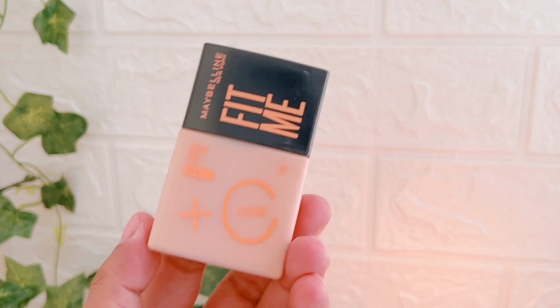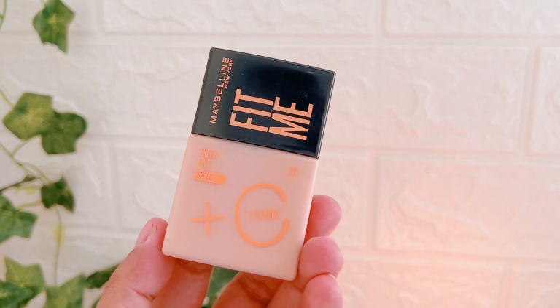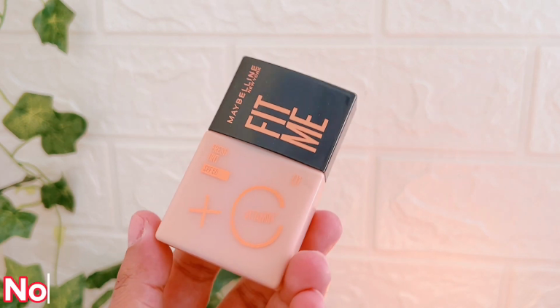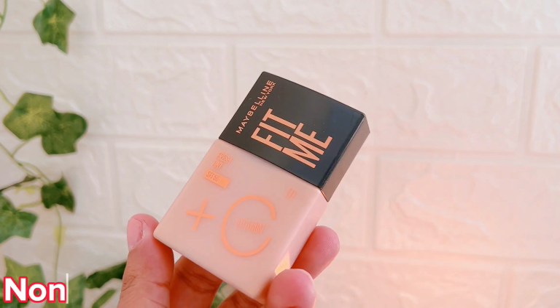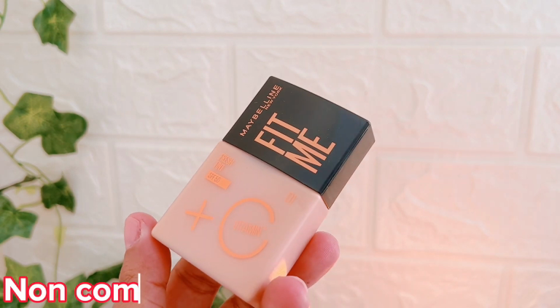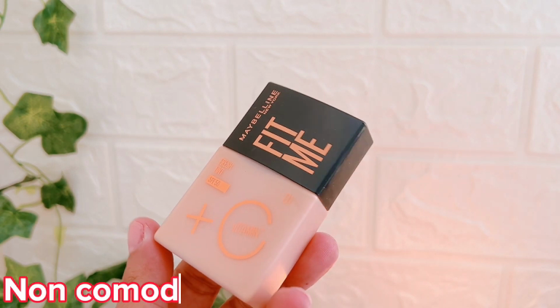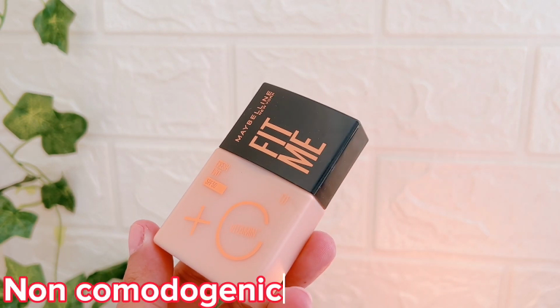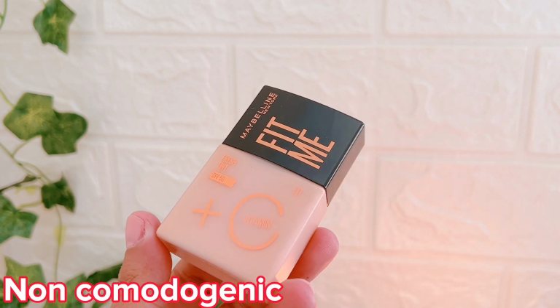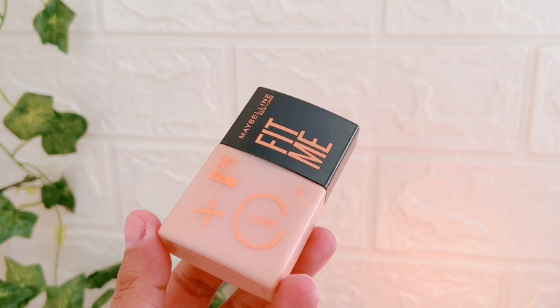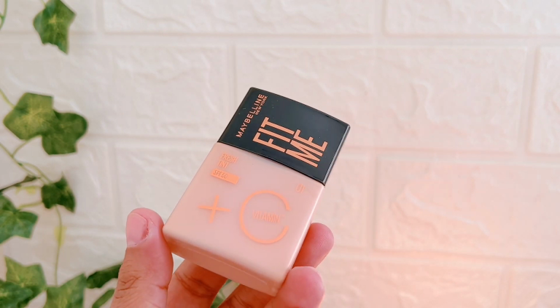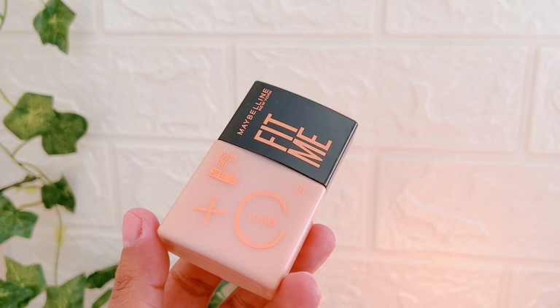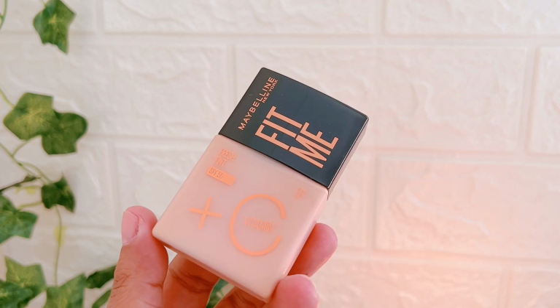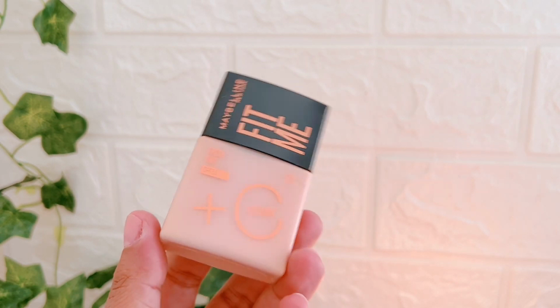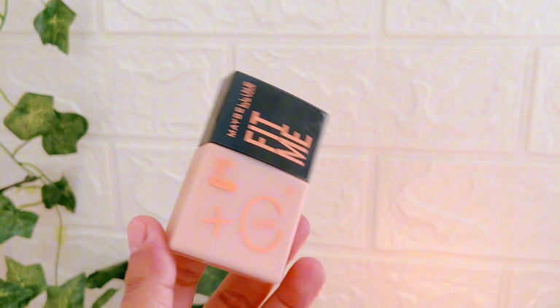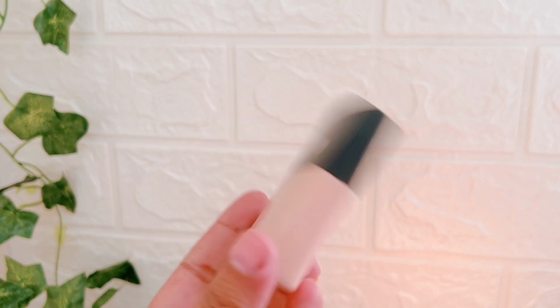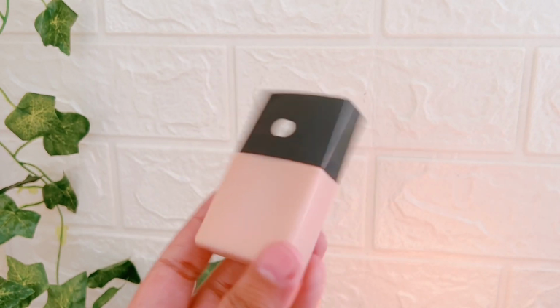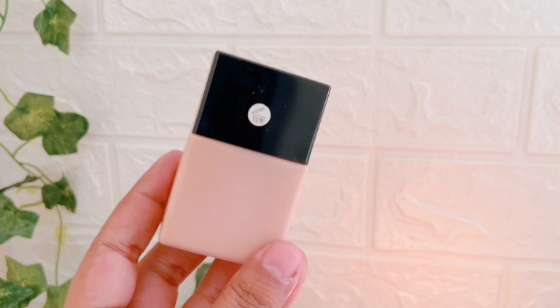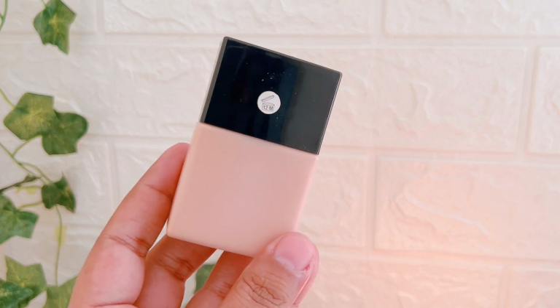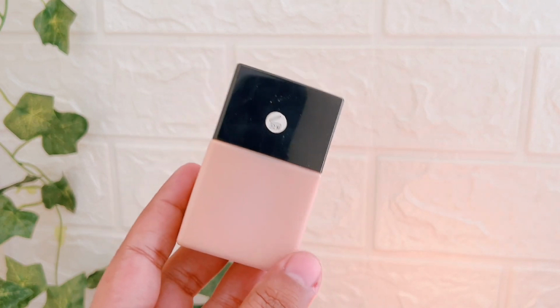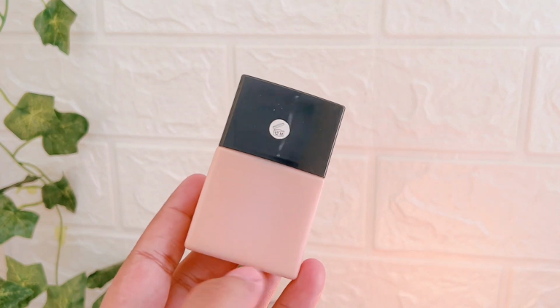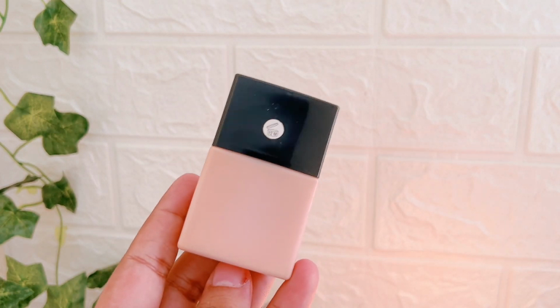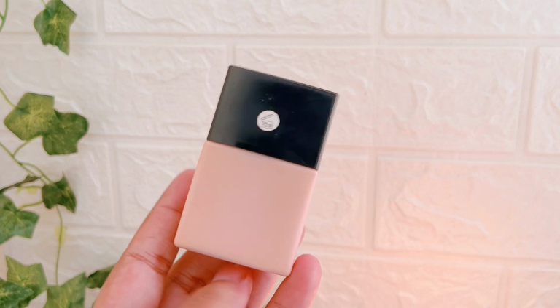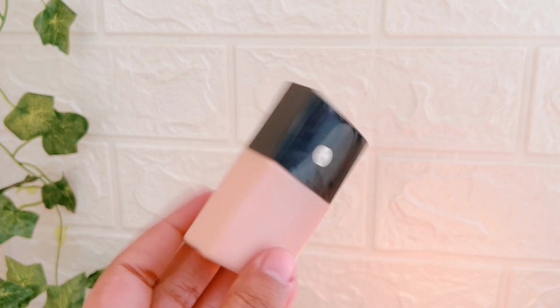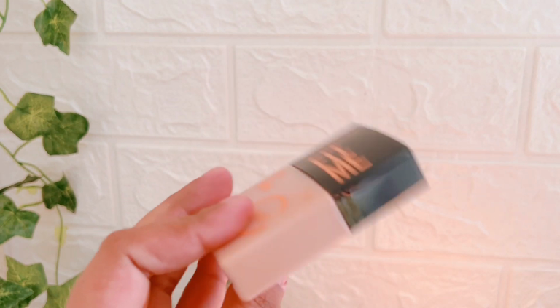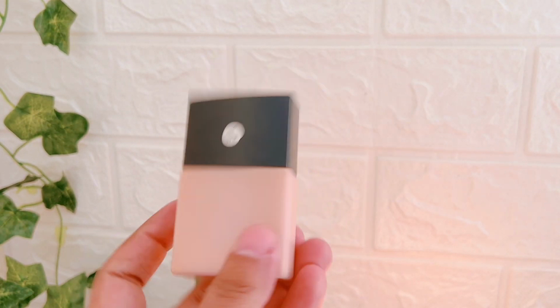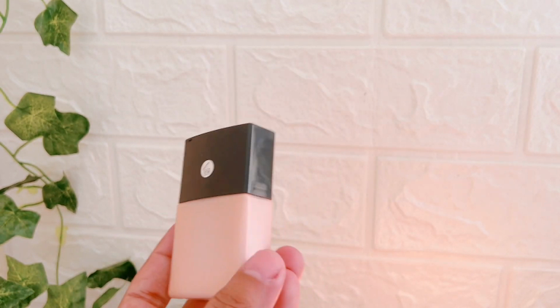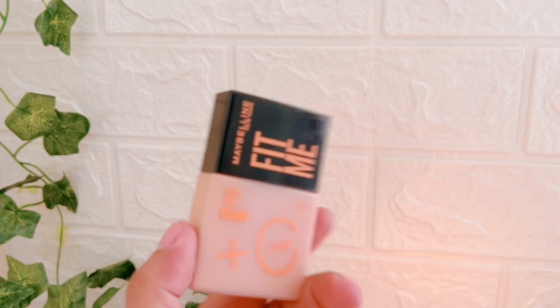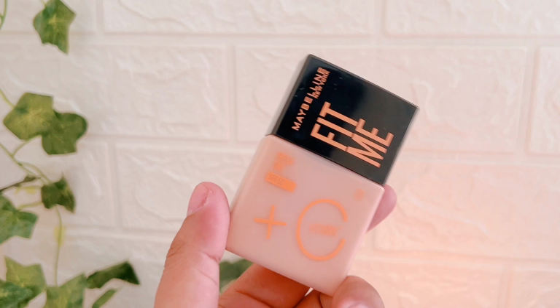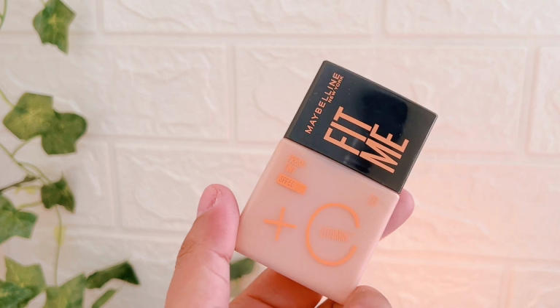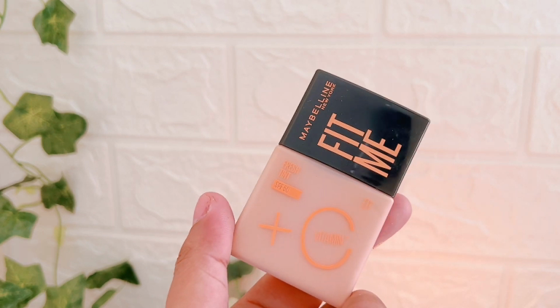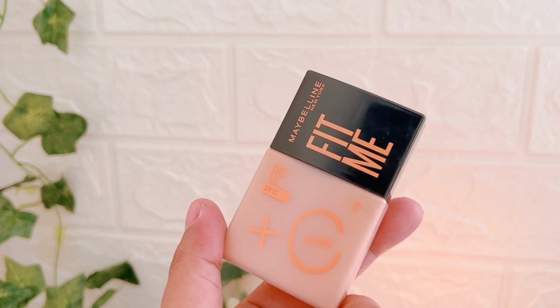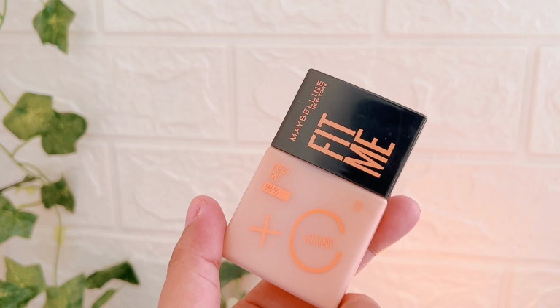The next benefit is that it is non-comedogenic. The brand says that it is suitable for all skin types because its texture is very lightweight. It is not very heavy — this tint base is not very weighty.